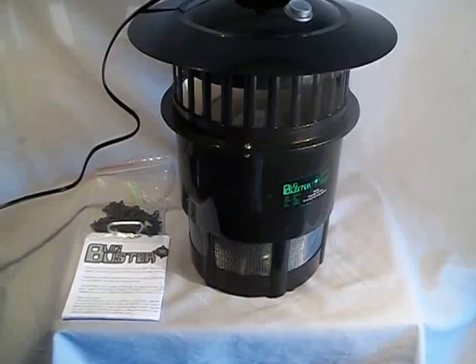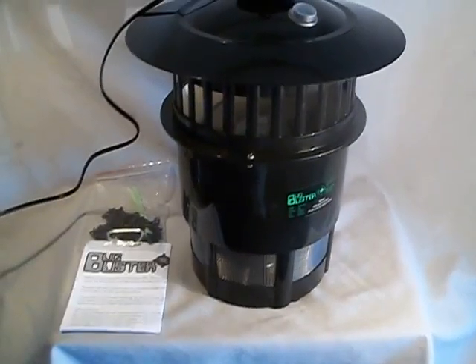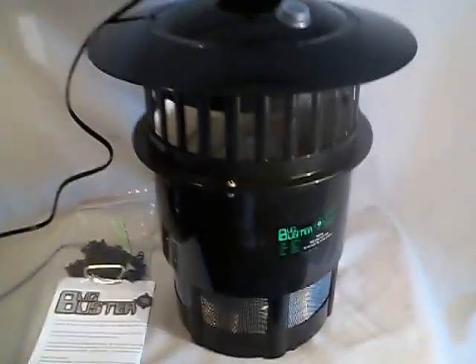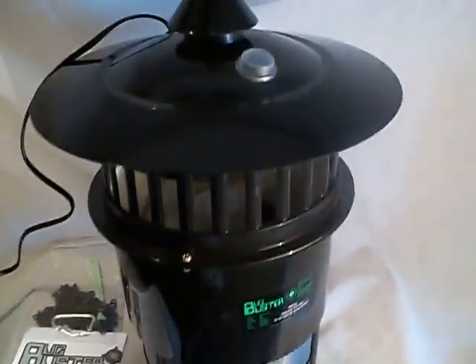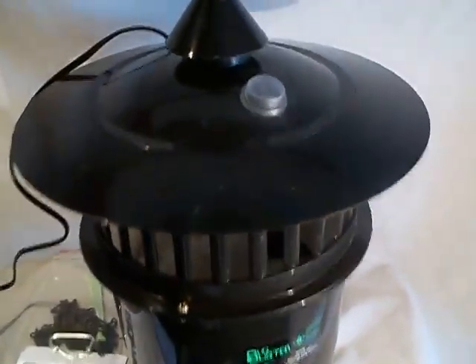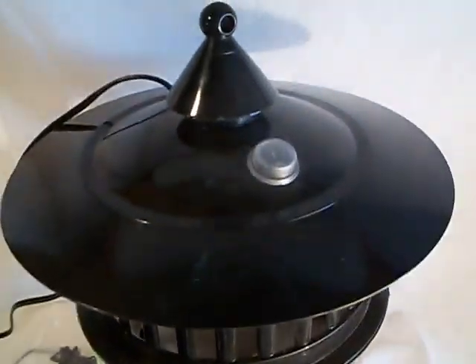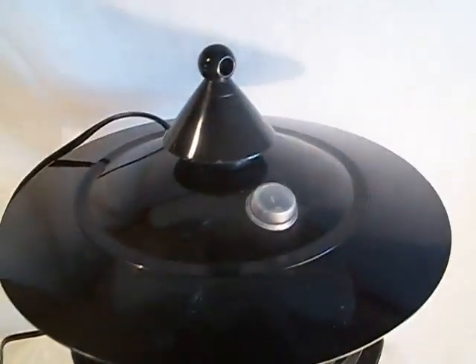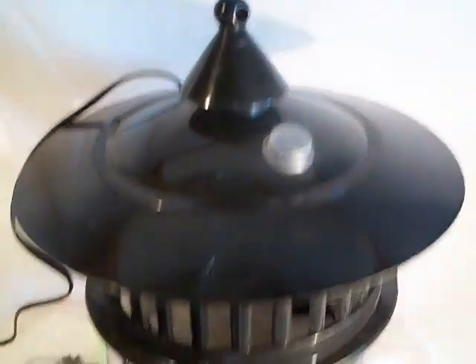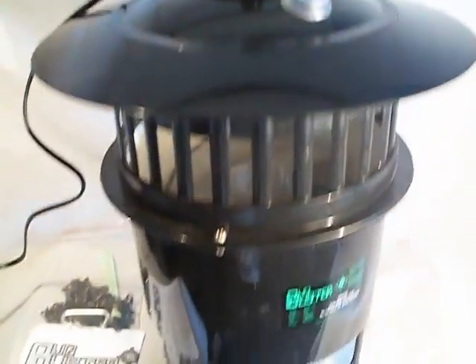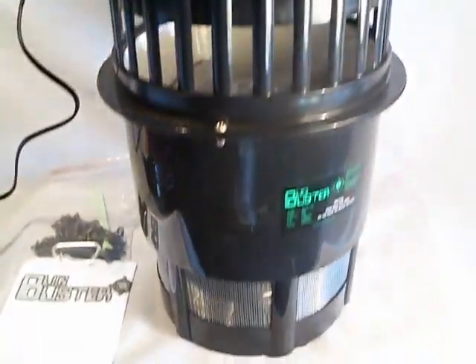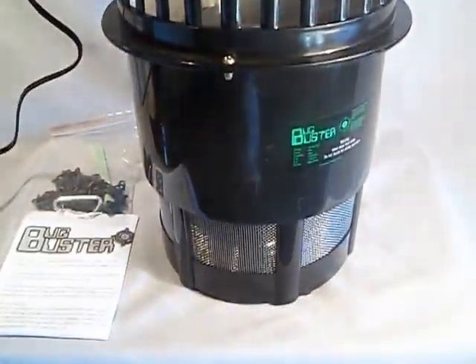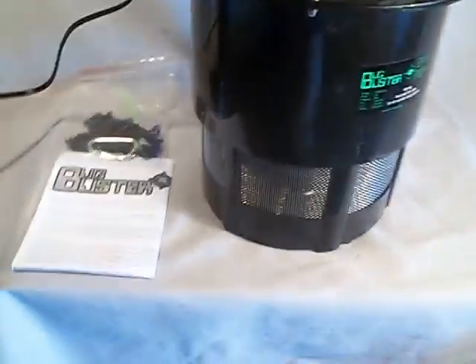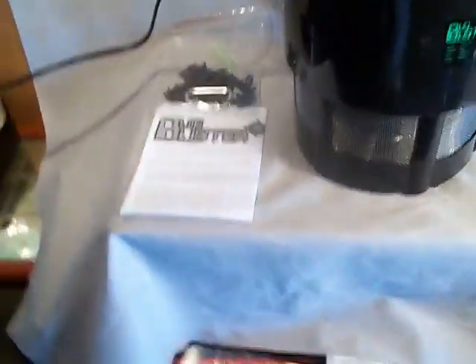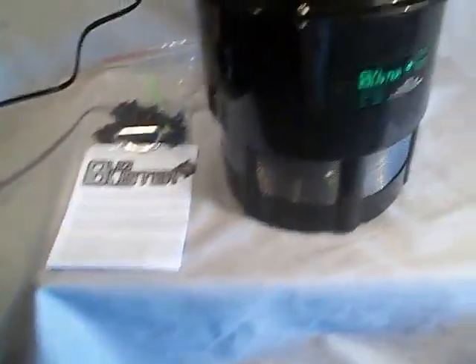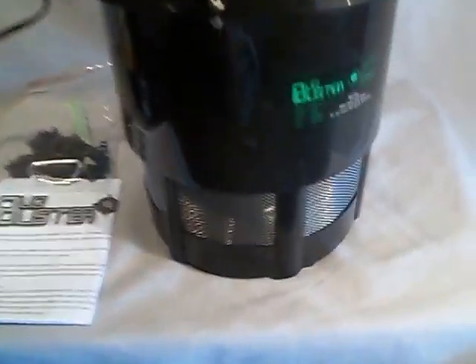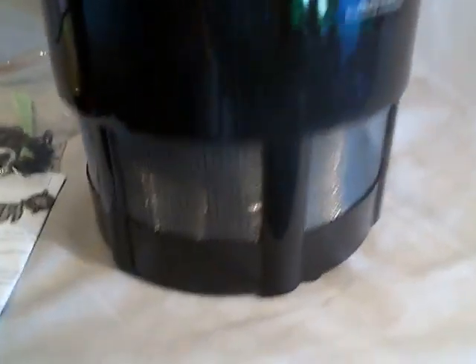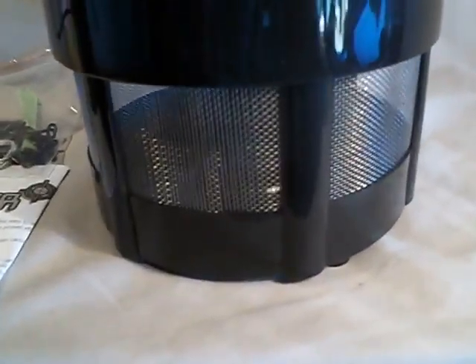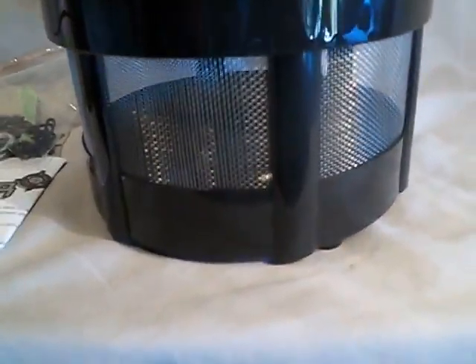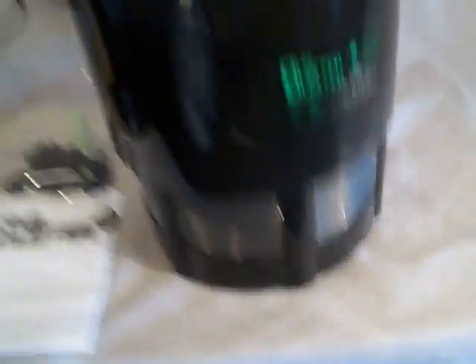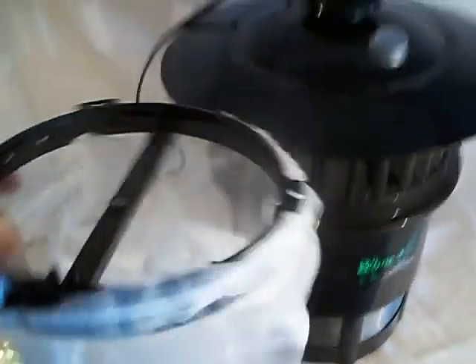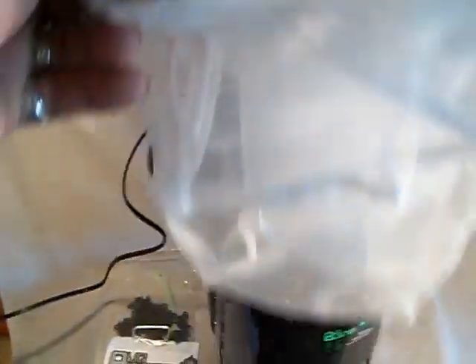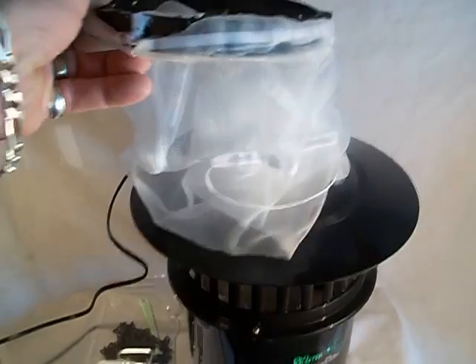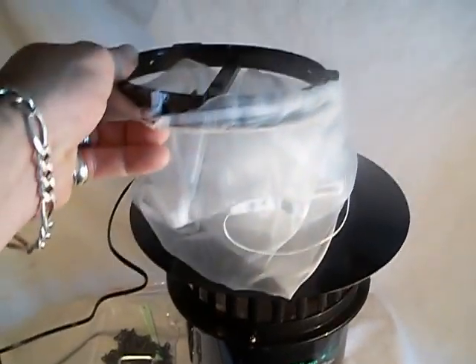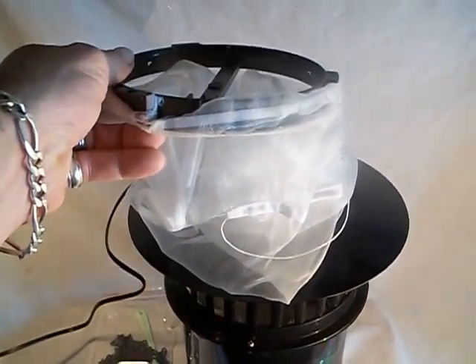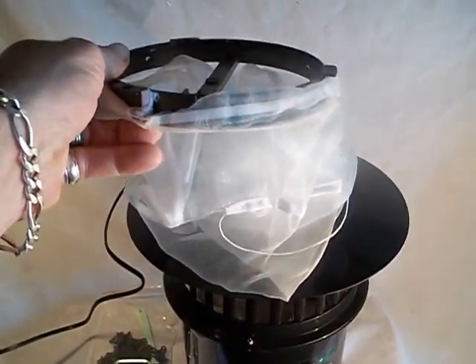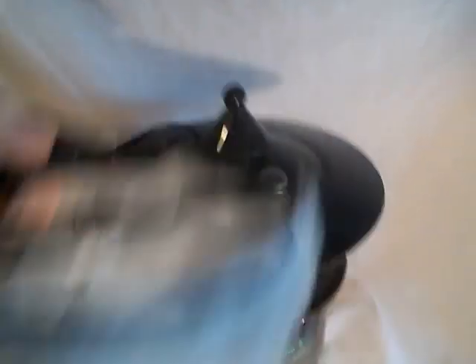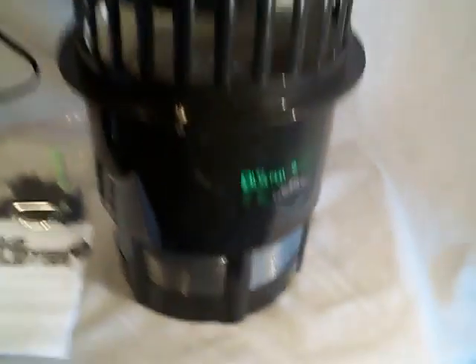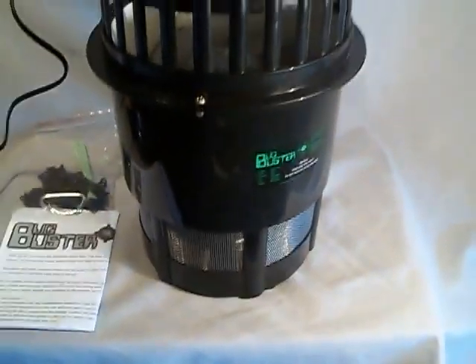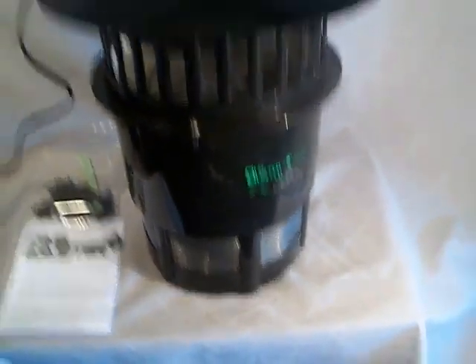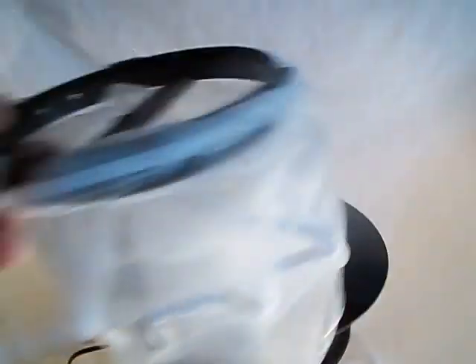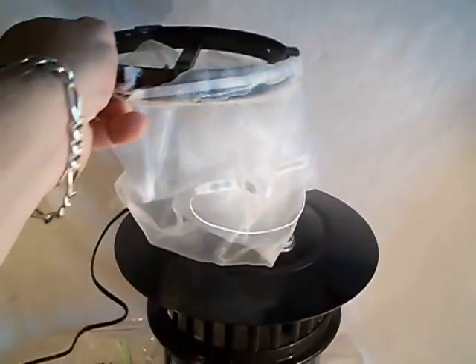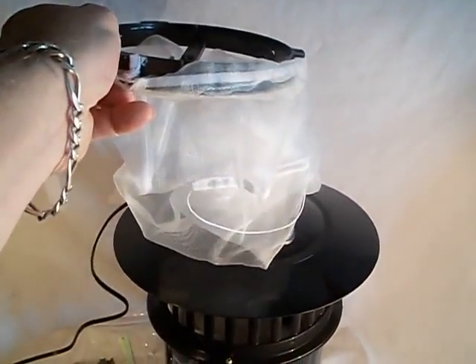So here's your video, brand new, just took it out of the box, put it together for you guys so you can see it. It comes with the bottom piece, and it also comes with a net that you can screw on — tabletop or hanging style outside.